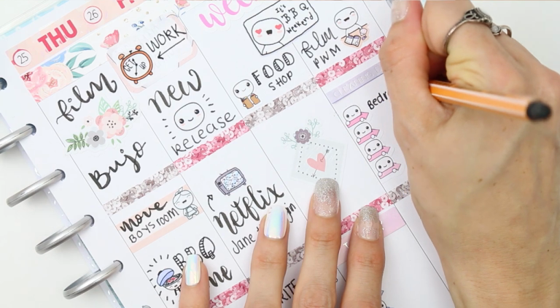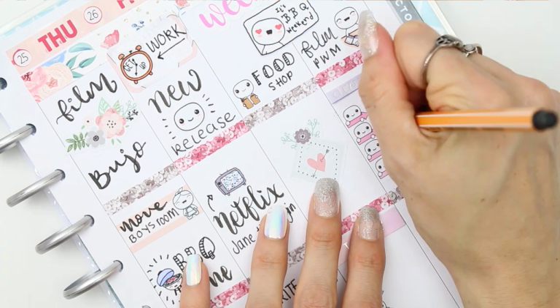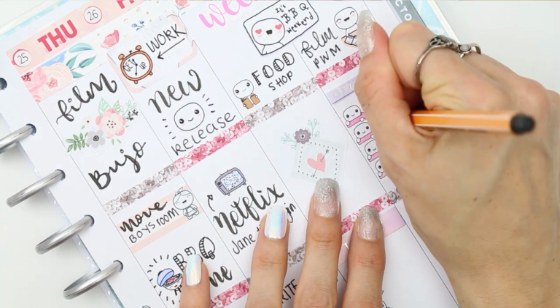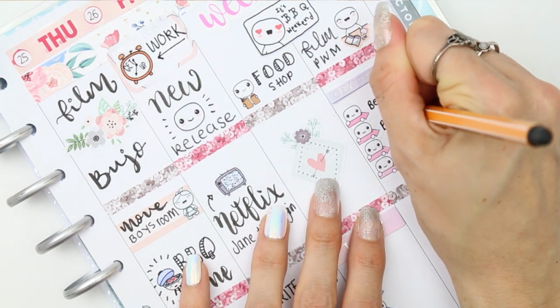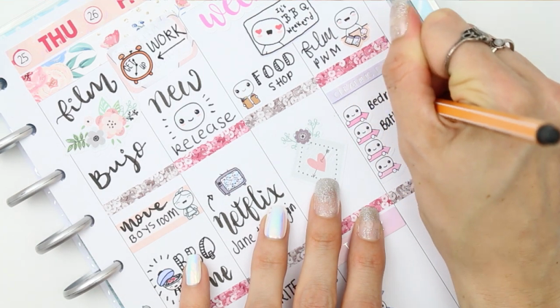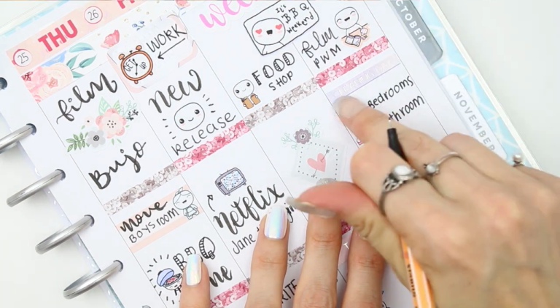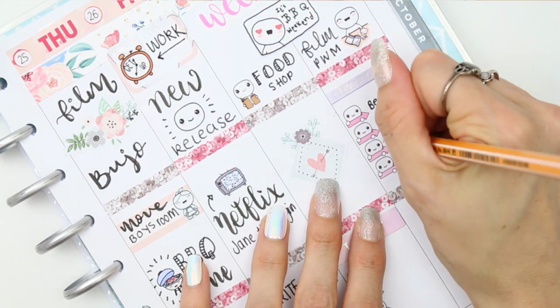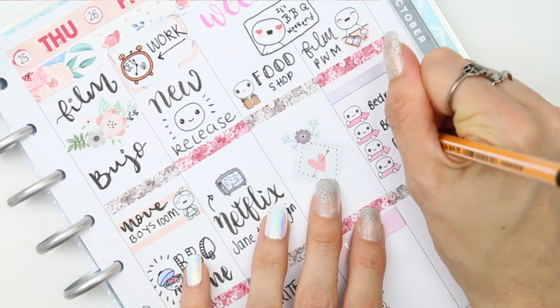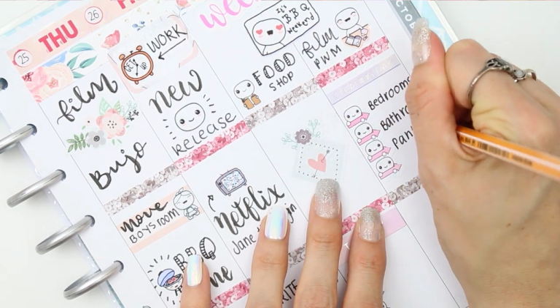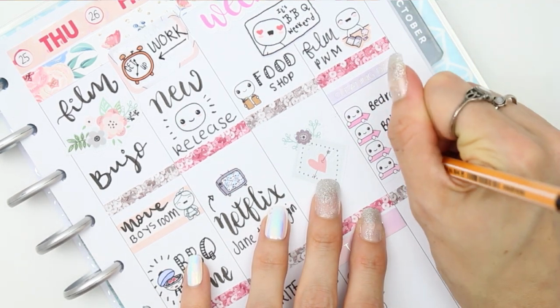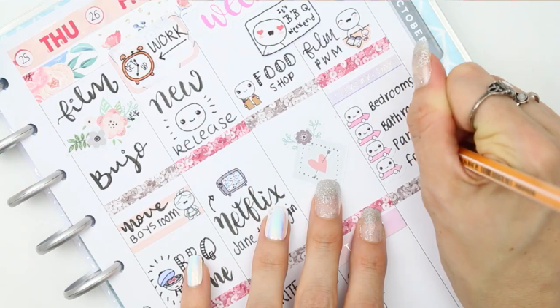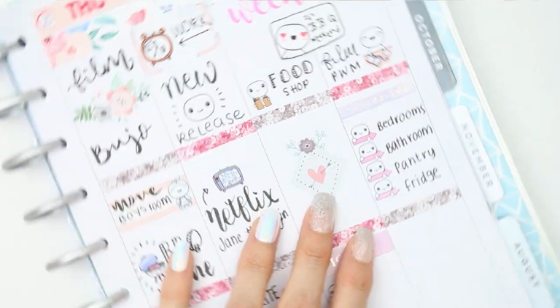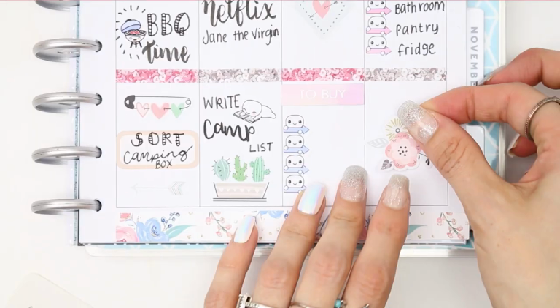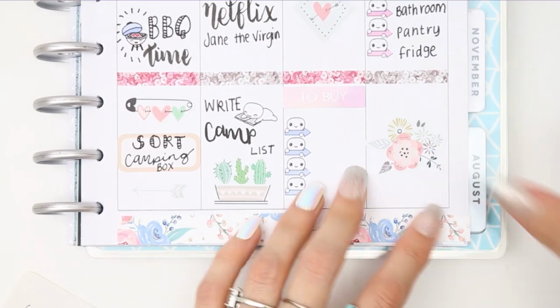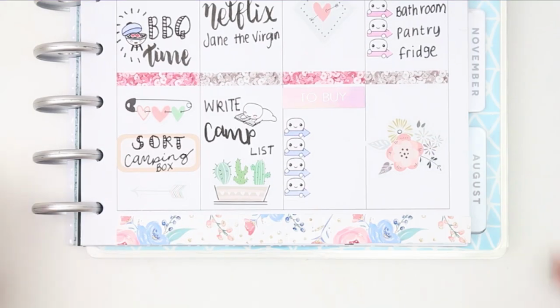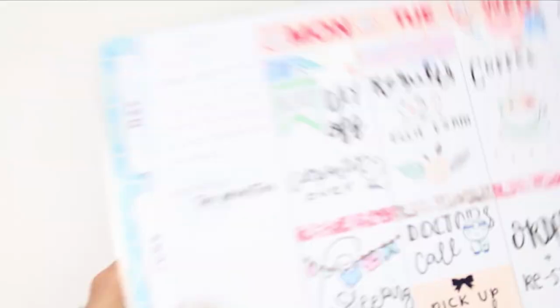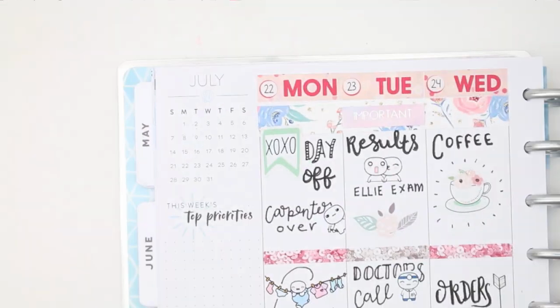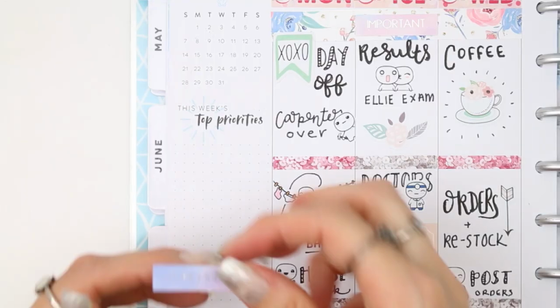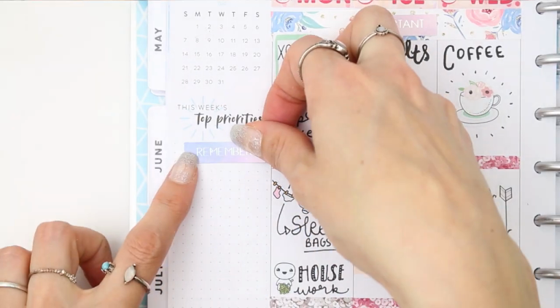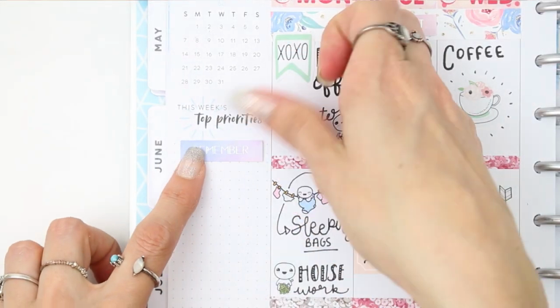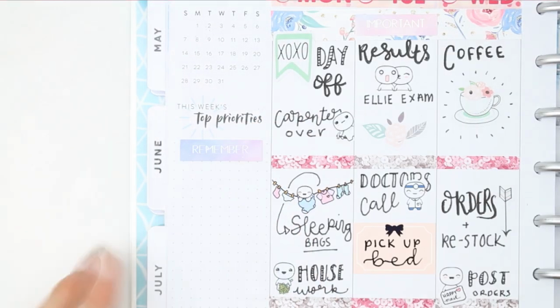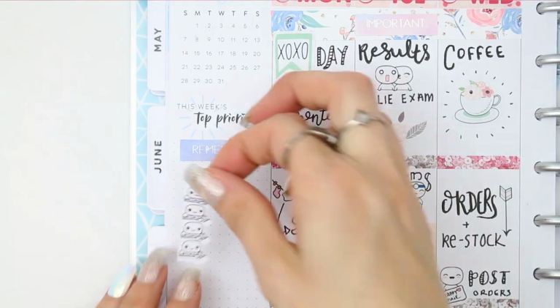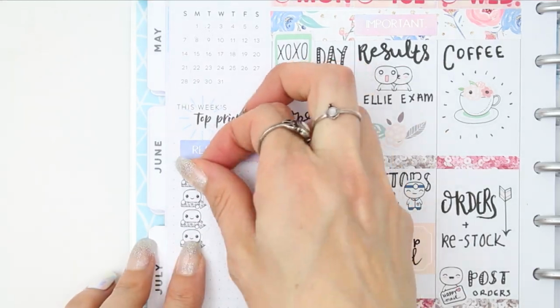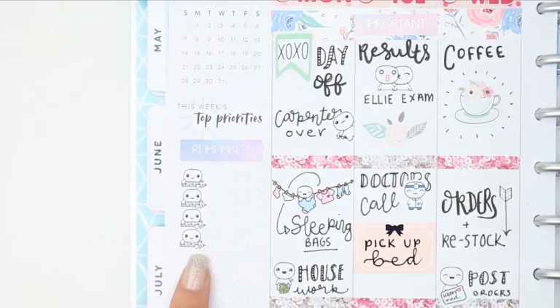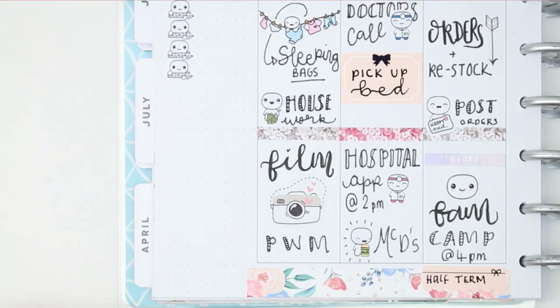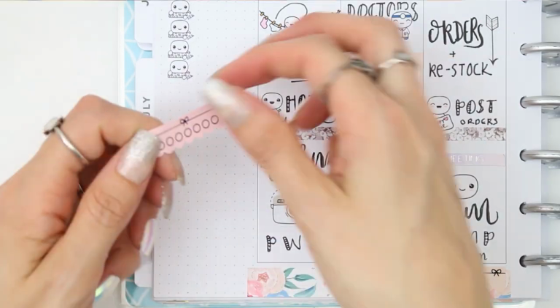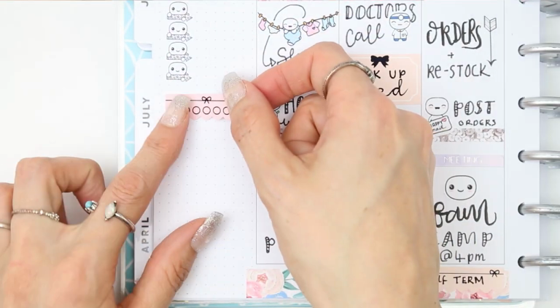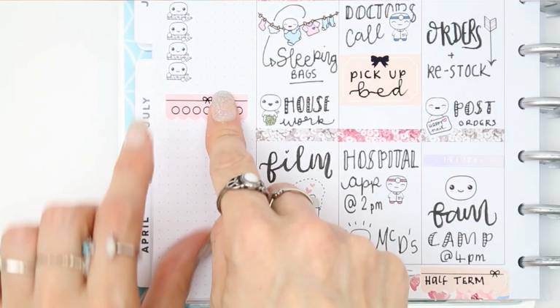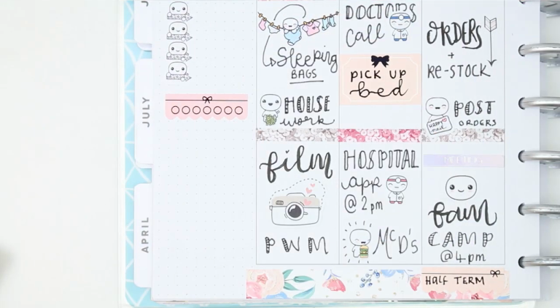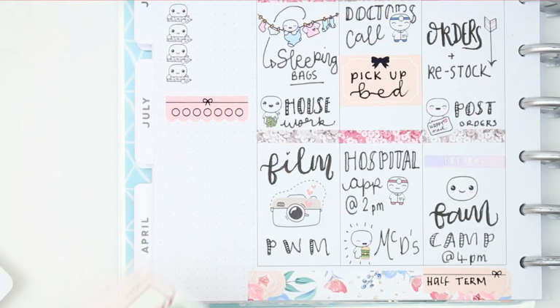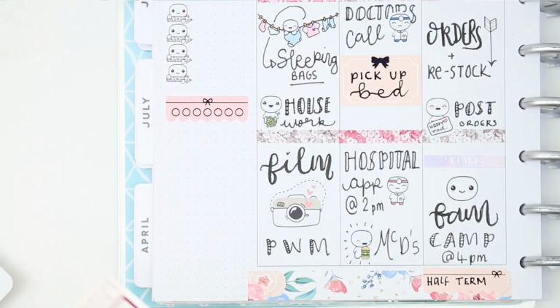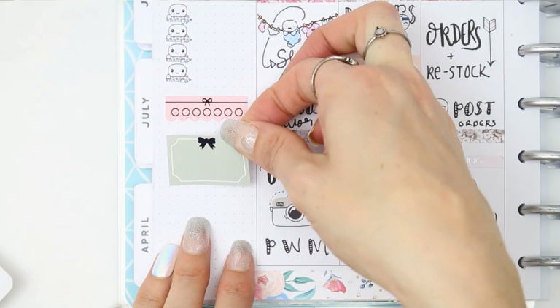For the weekend it's obviously barbecue weekend because it's been lovely sunshine, so I've put that down at the top under my weekend banner. I need to do a food shop on Saturday, and then on the Sunday I will be recording next week's plan with me, and that's pretty much all I've got planned for the weekend.